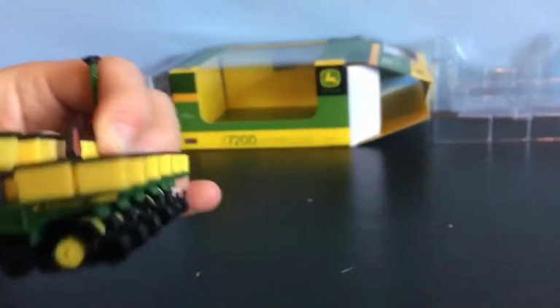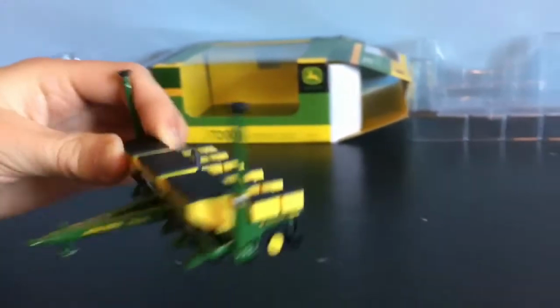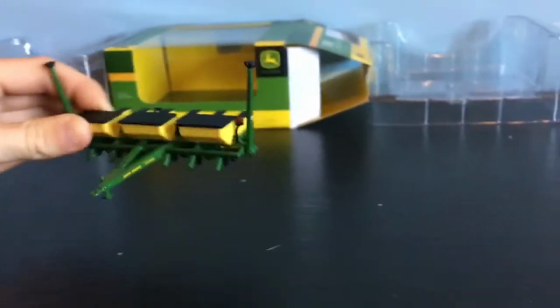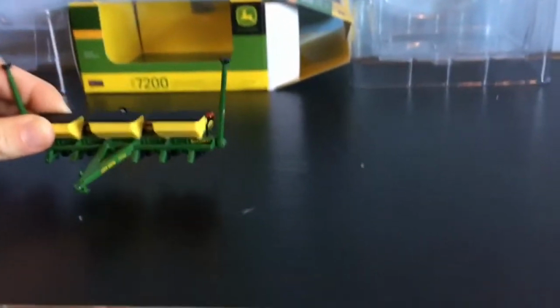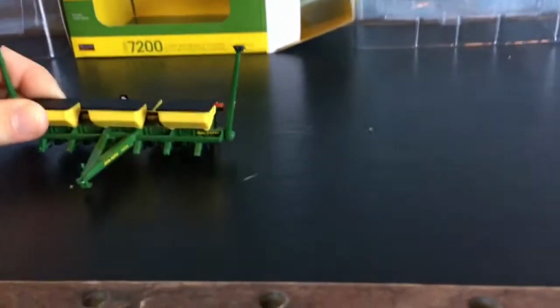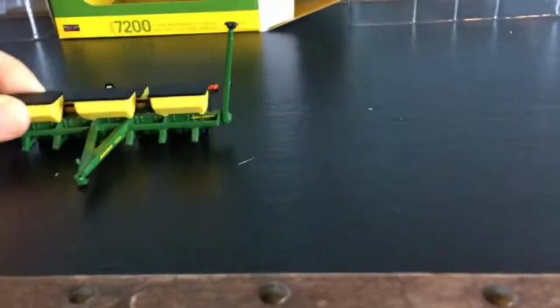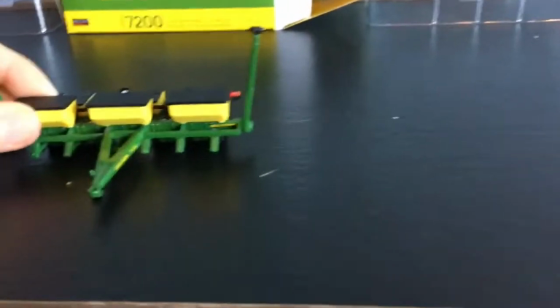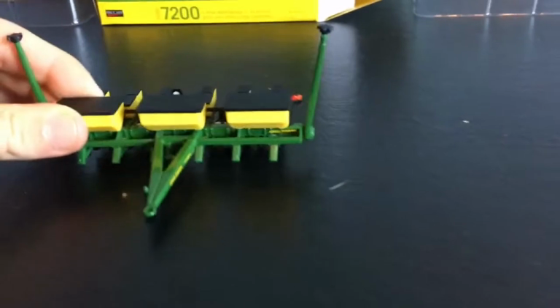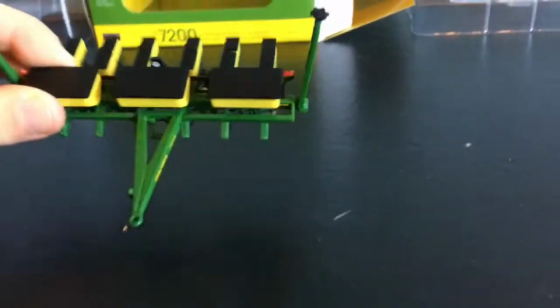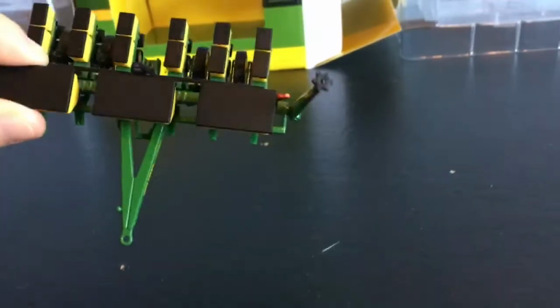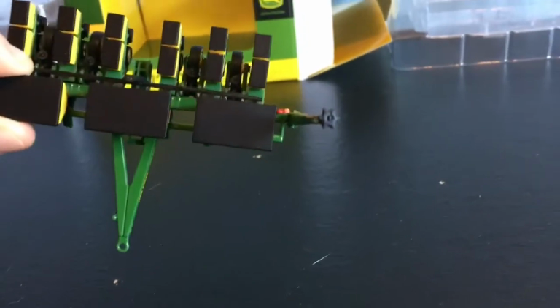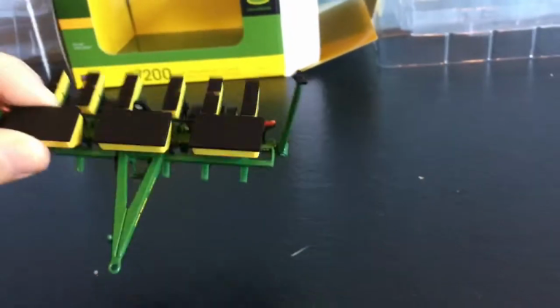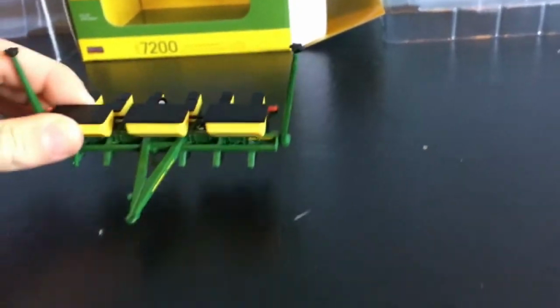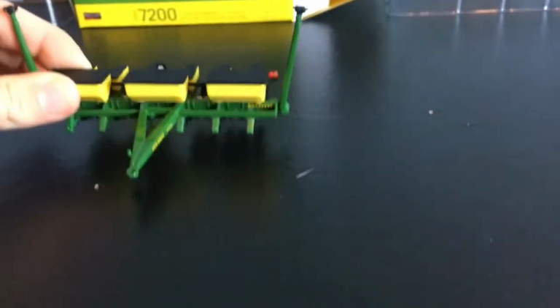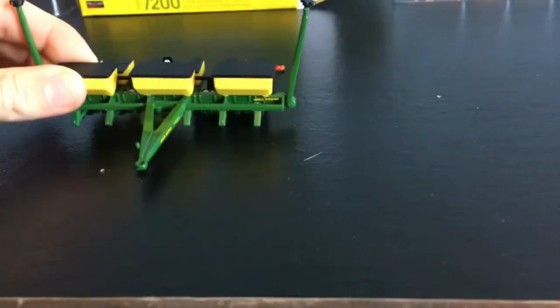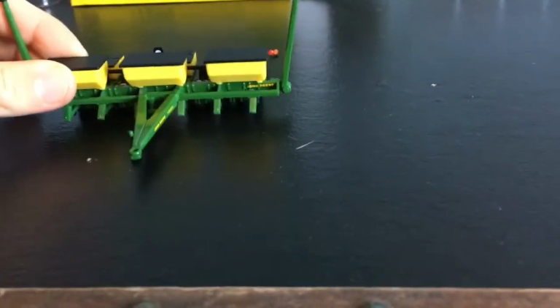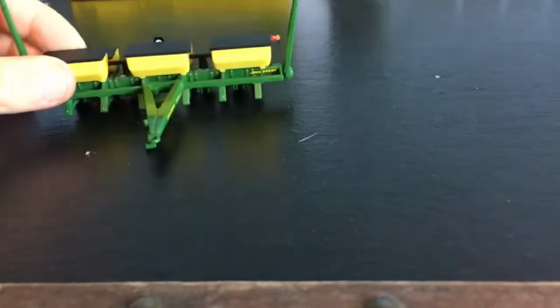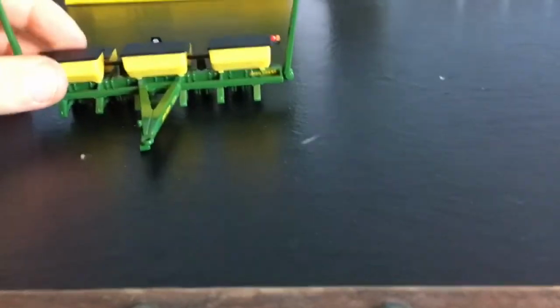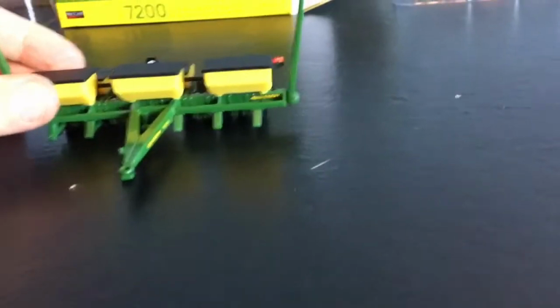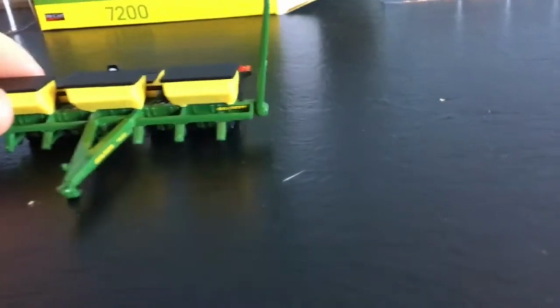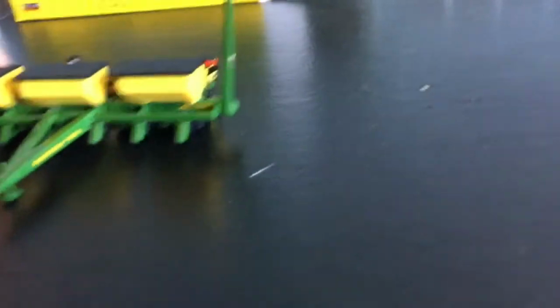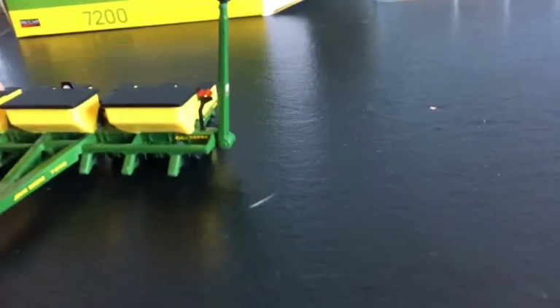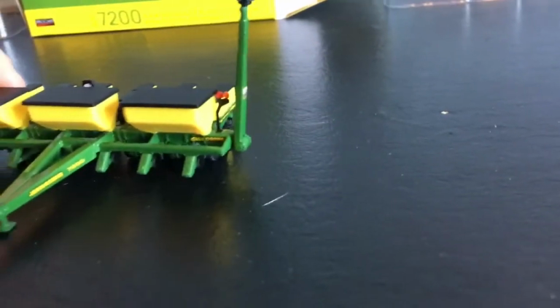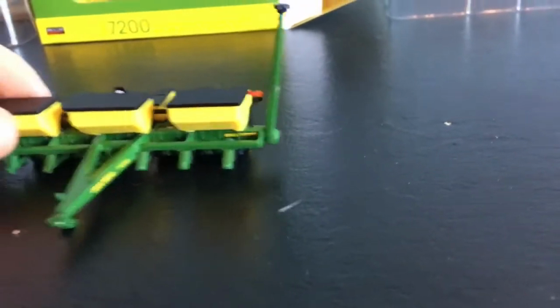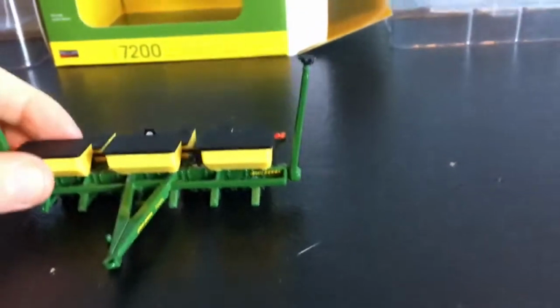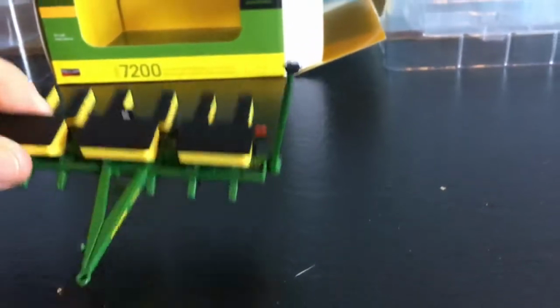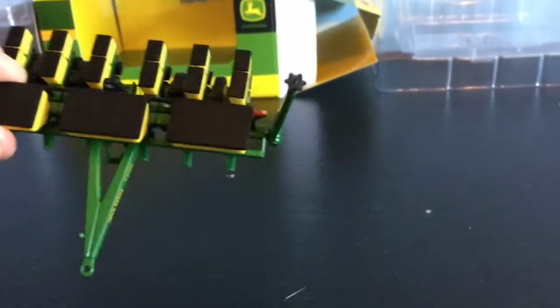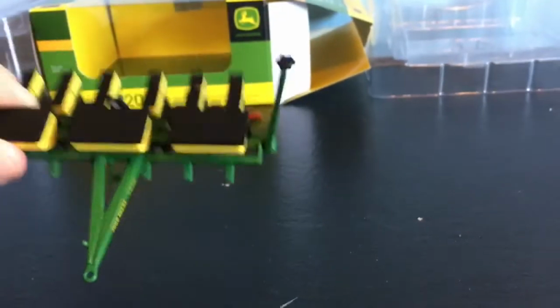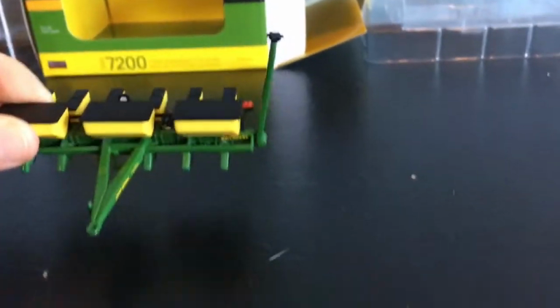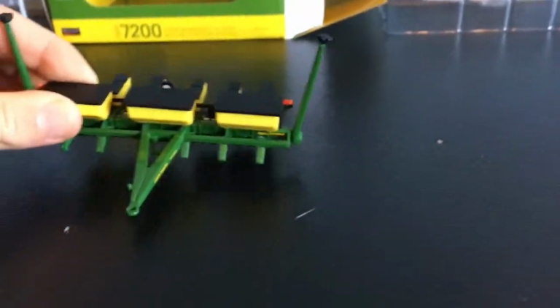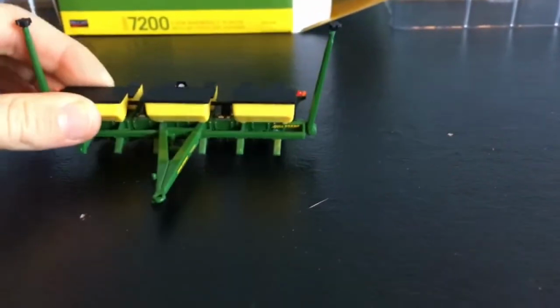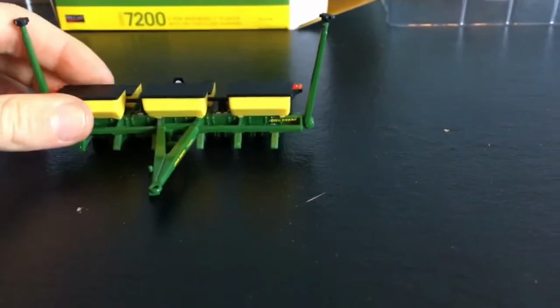But overall this is a really nice planter. I would suggest getting it. It's quite expensive but I think it's worth it — it's a really nice add to the farm.